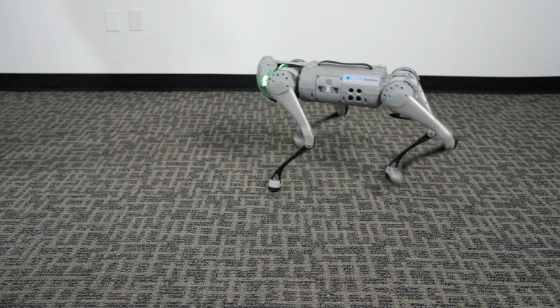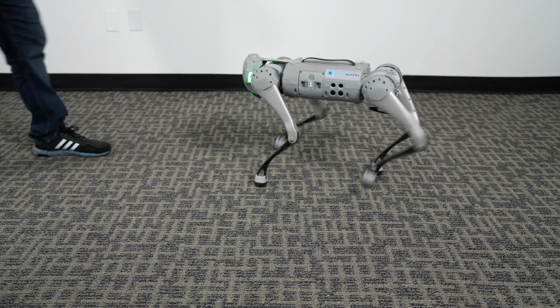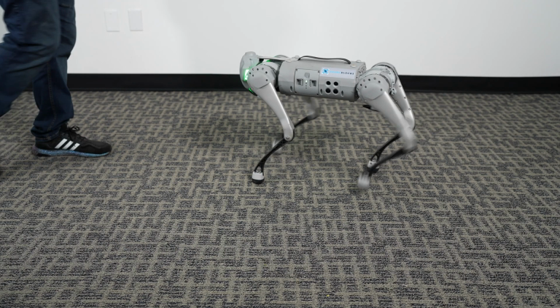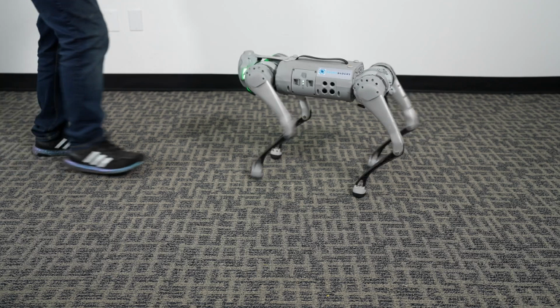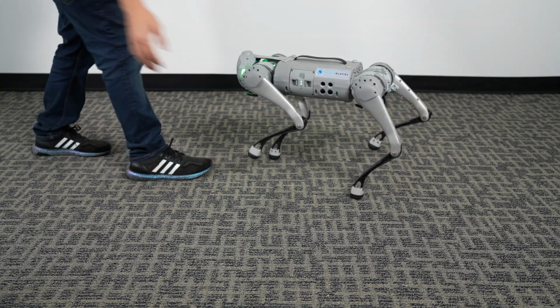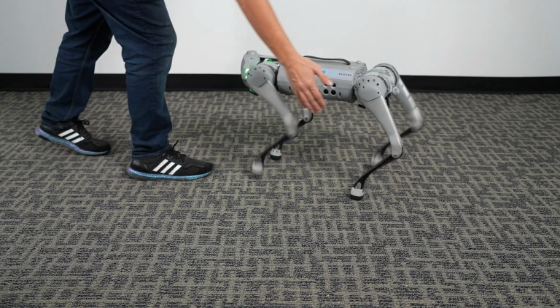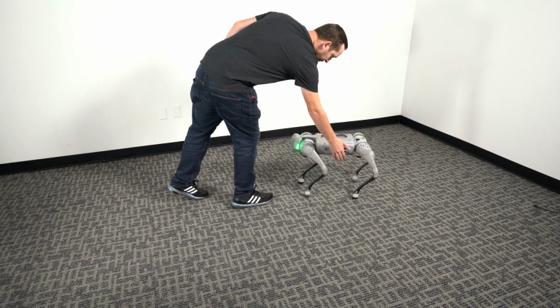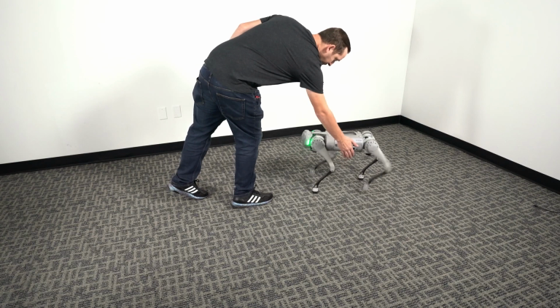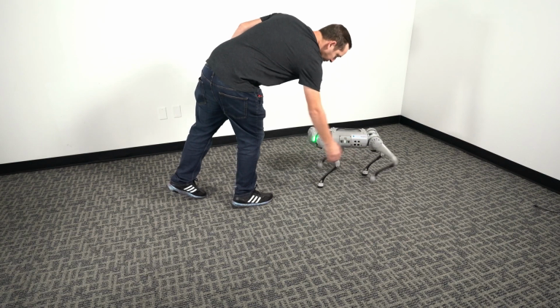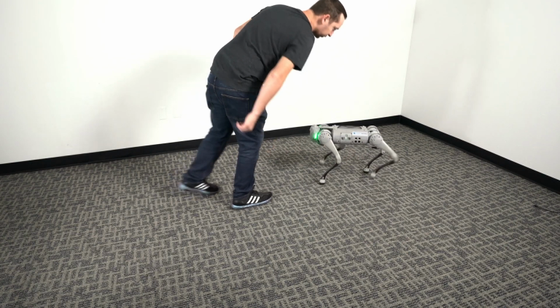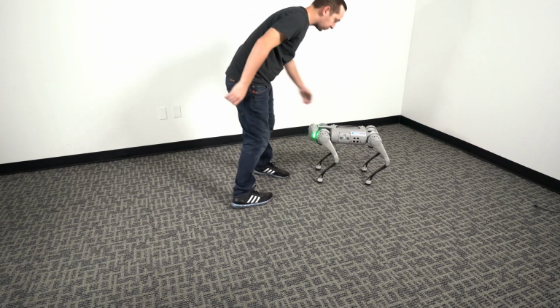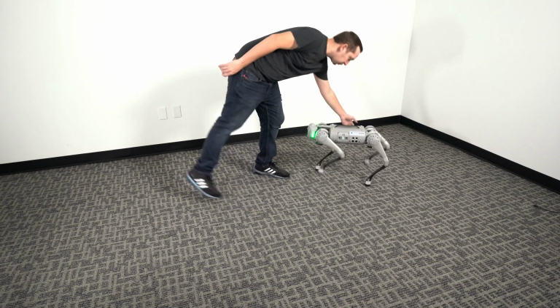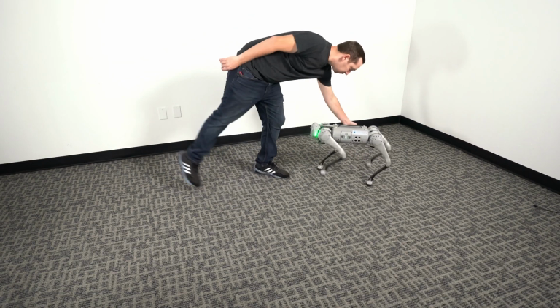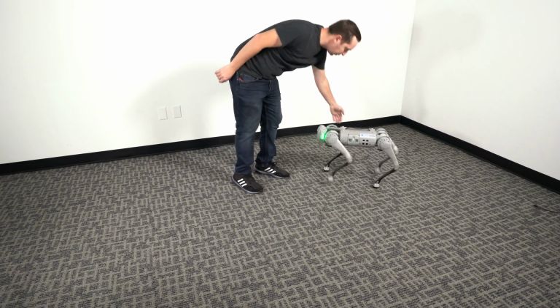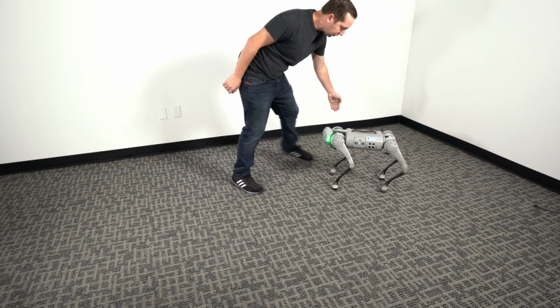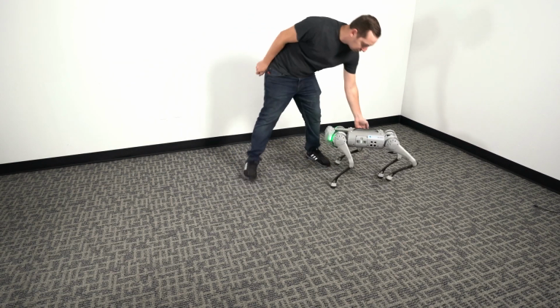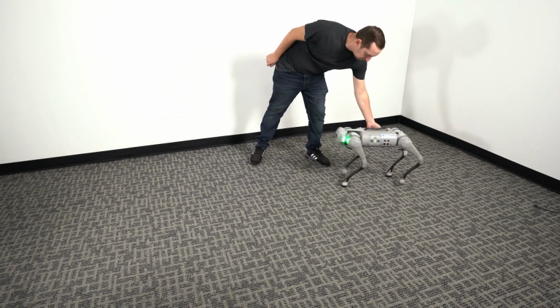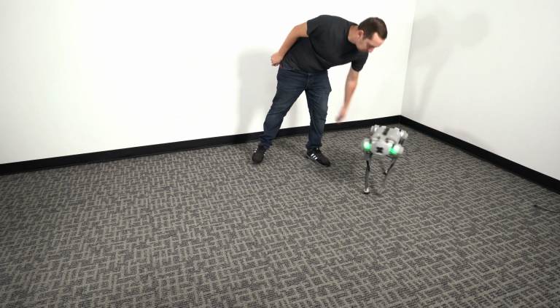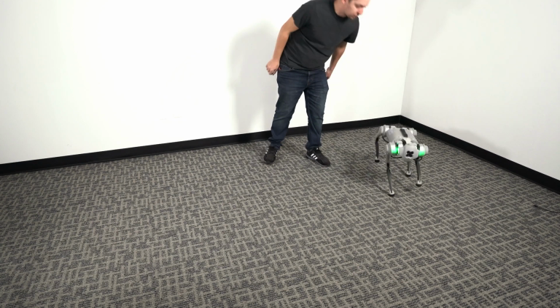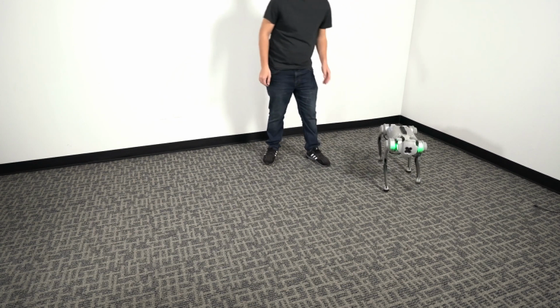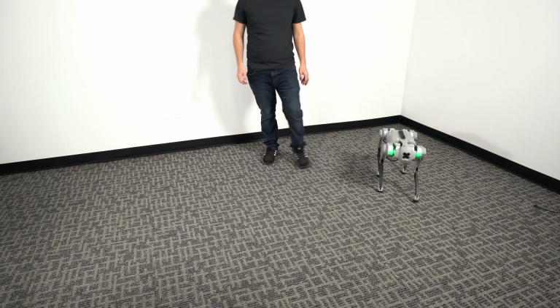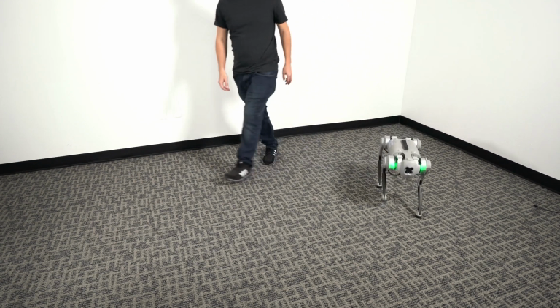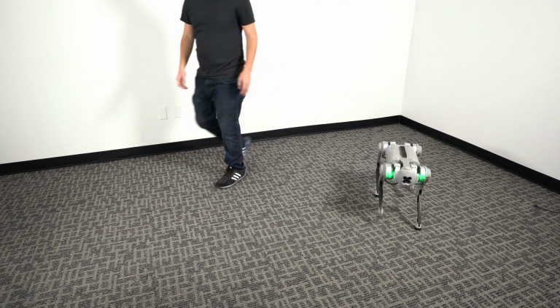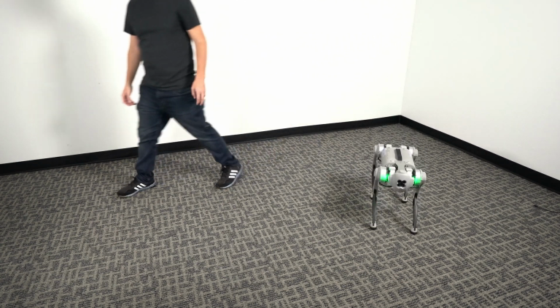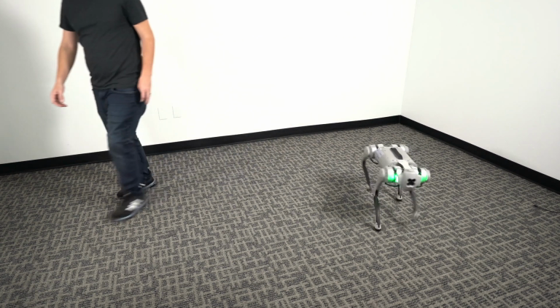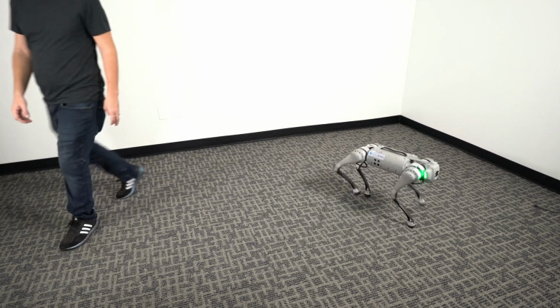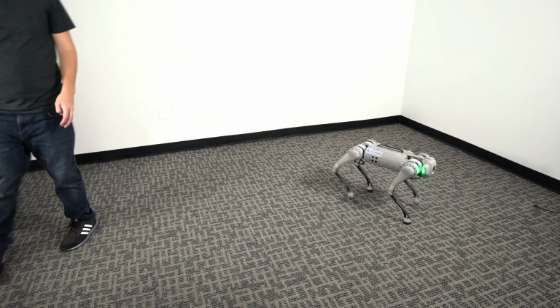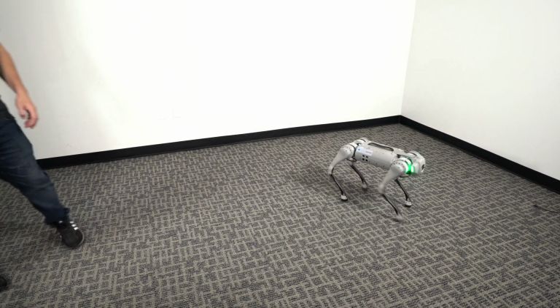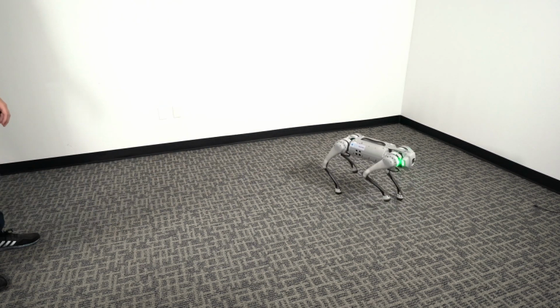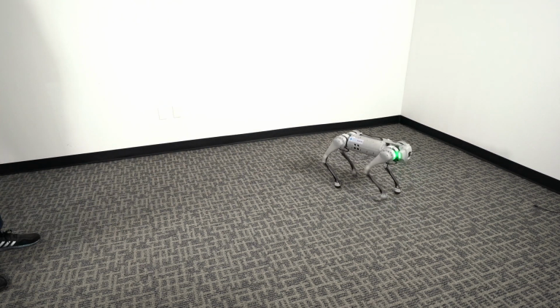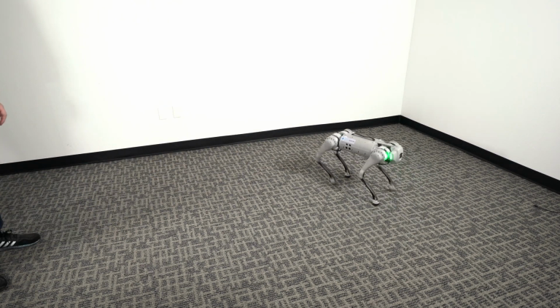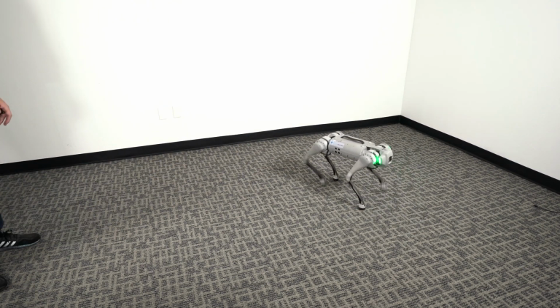It's important to launch this mode when the robot is in open space and clear of immediate obstacles. Otherwise, it will immediately start moving and can cause accidental damage to the robot or nearby objects.